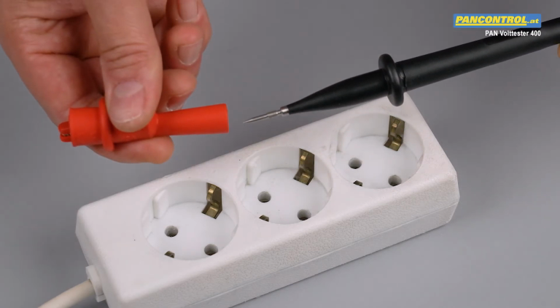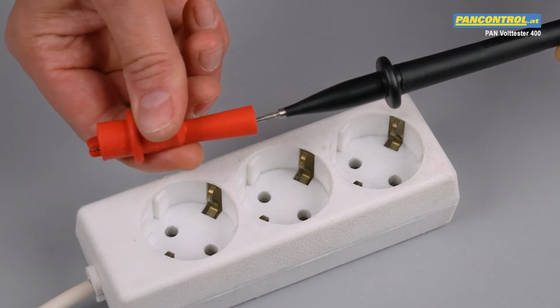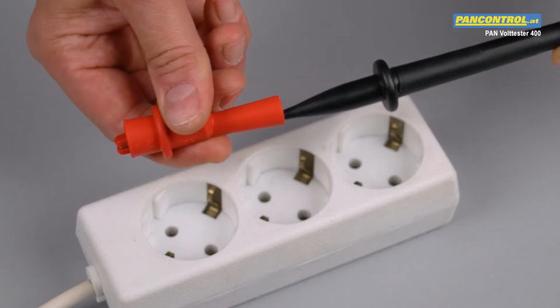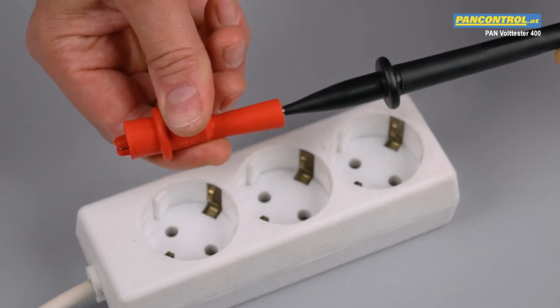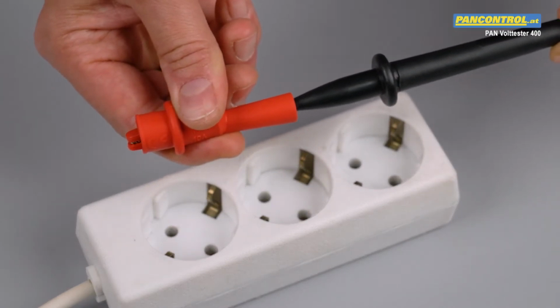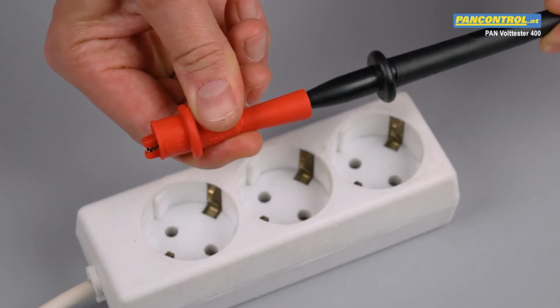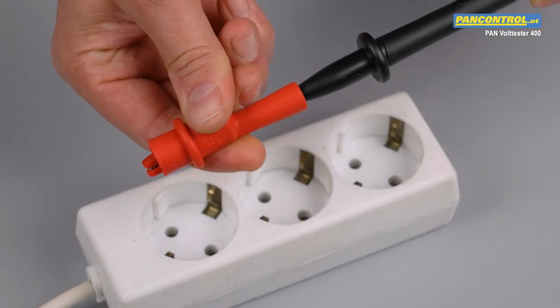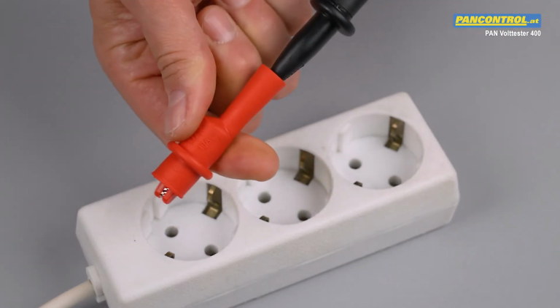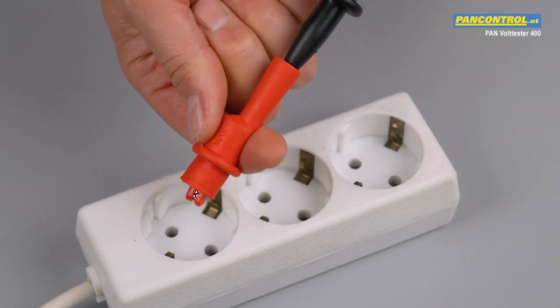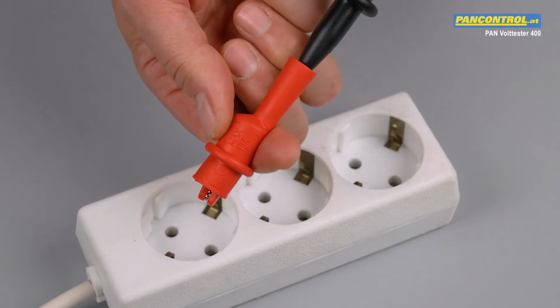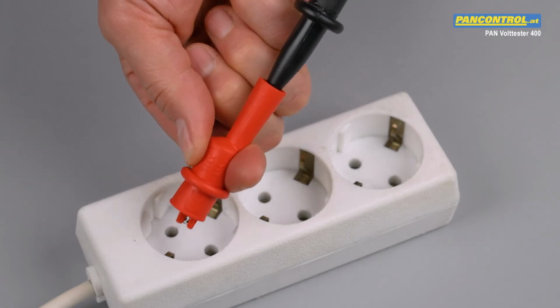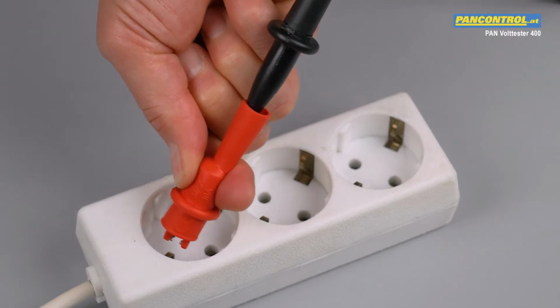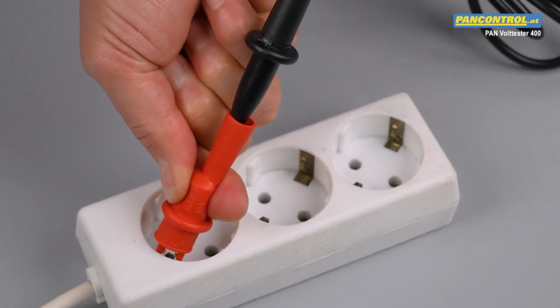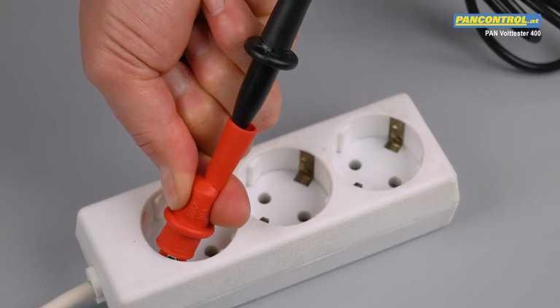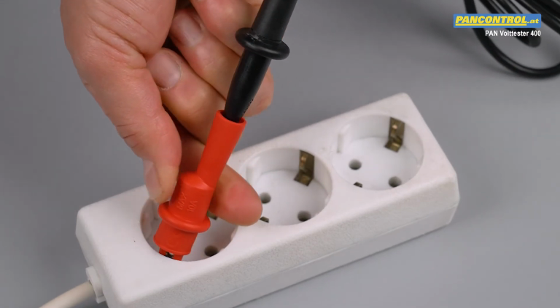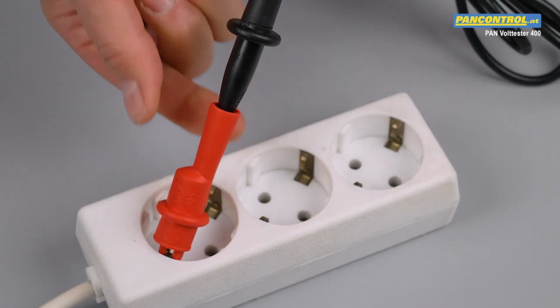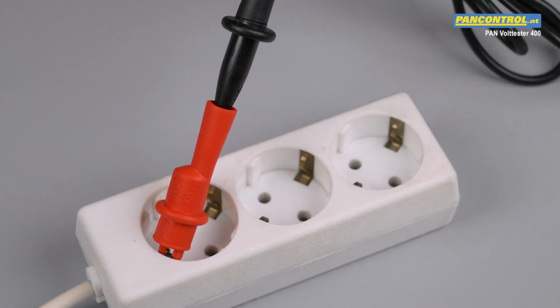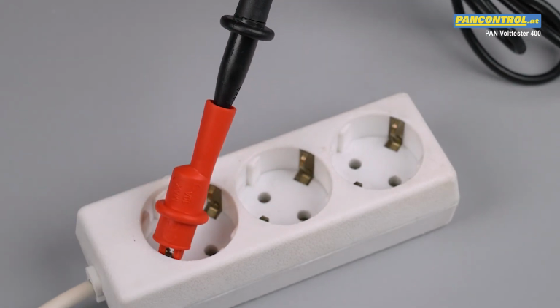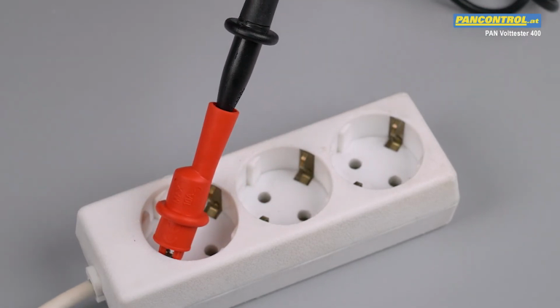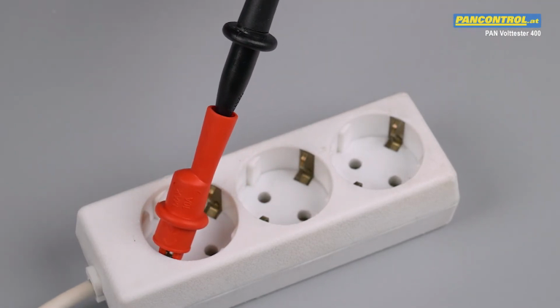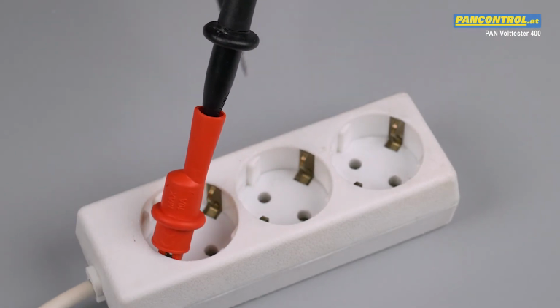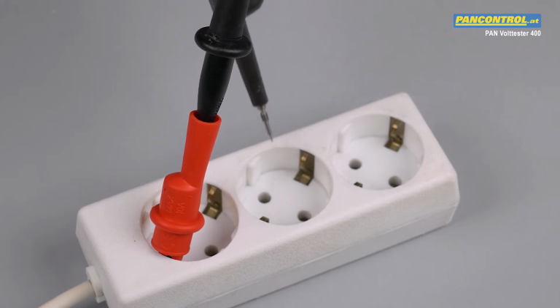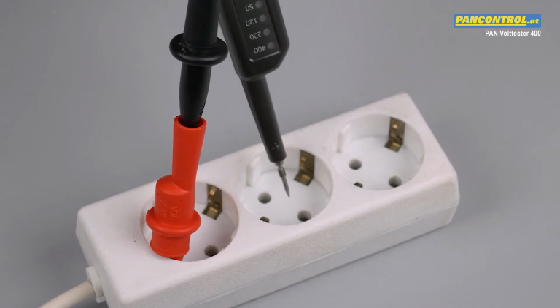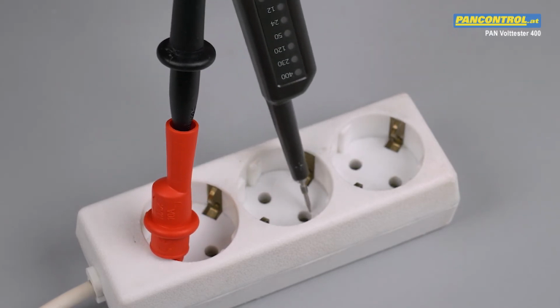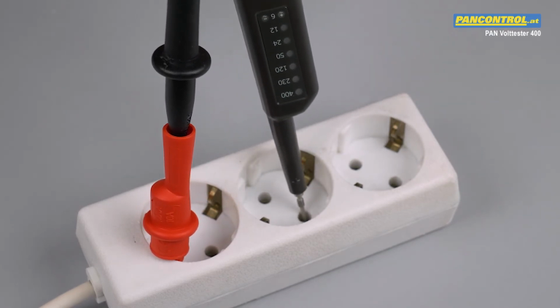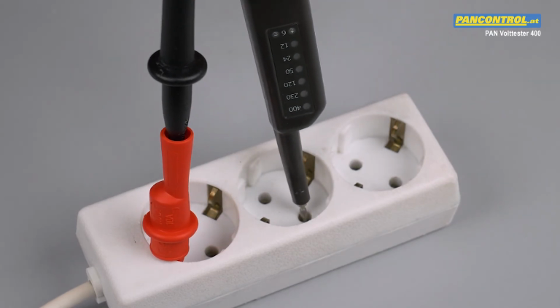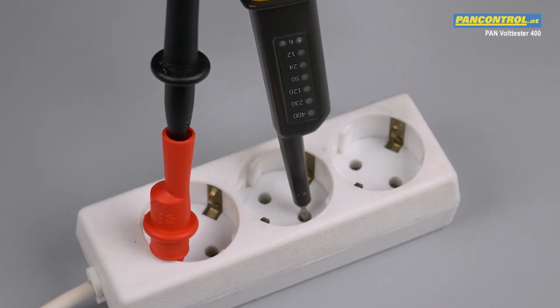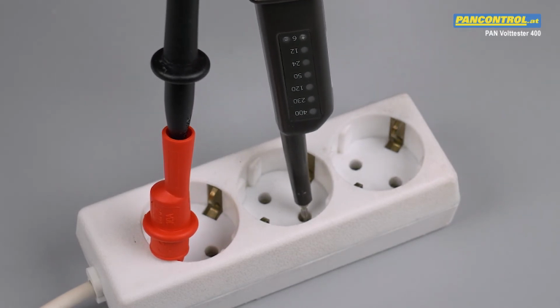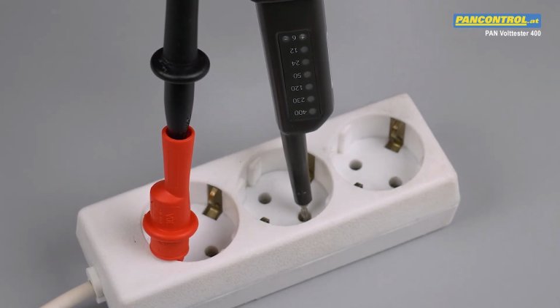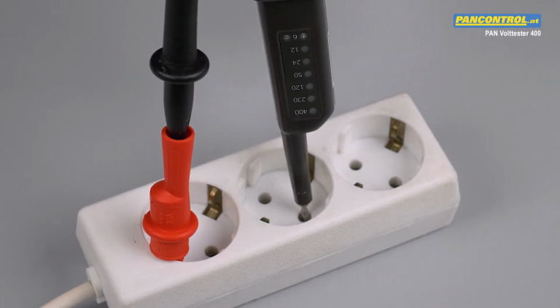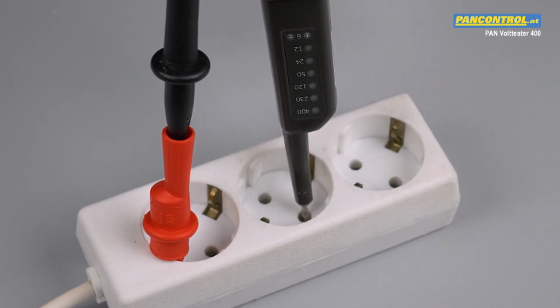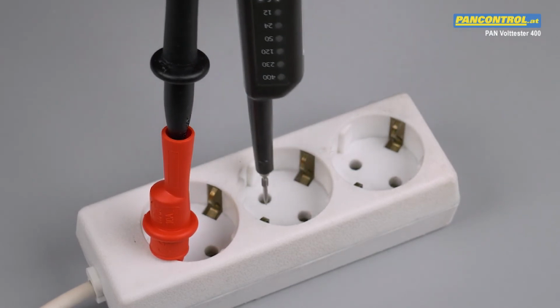After clamping the alligator clamp to the earth contact, we check the position of the phase conductor with the second test tip in the same way as shown before.